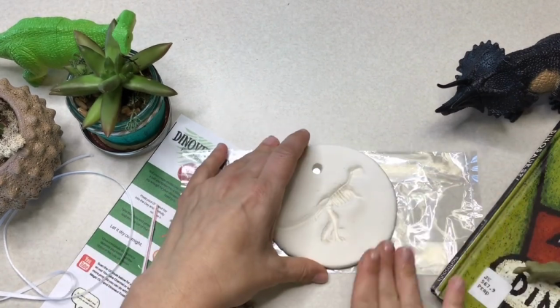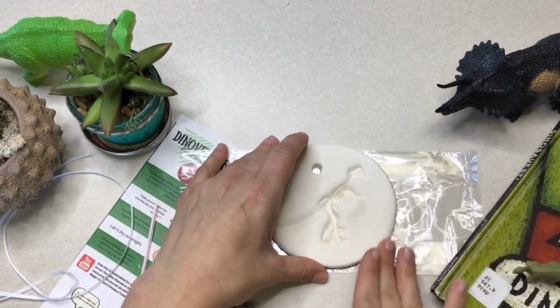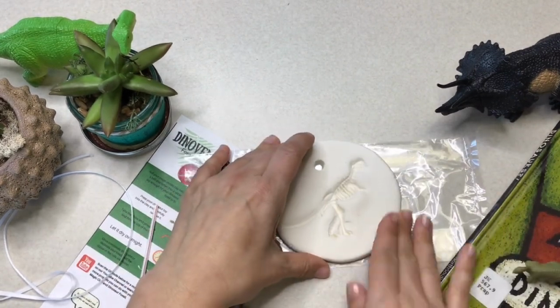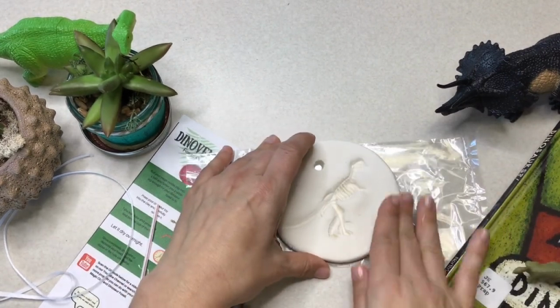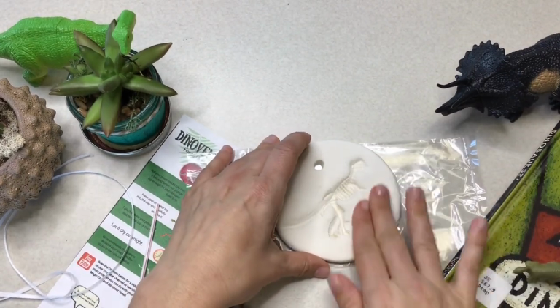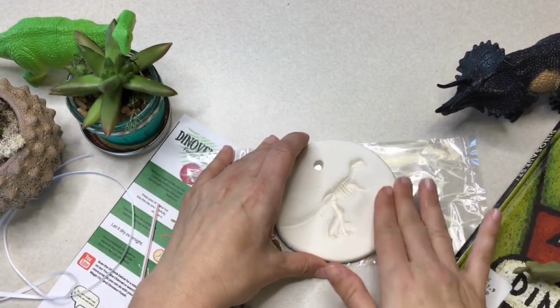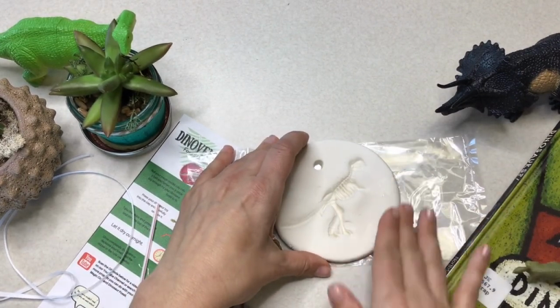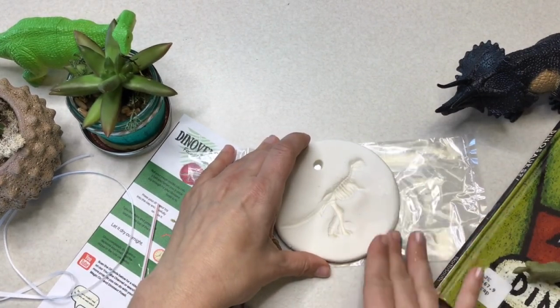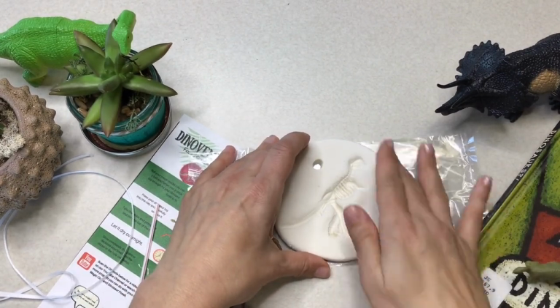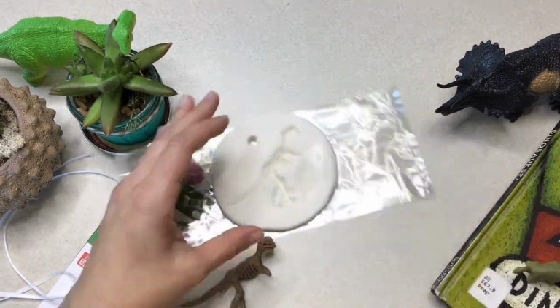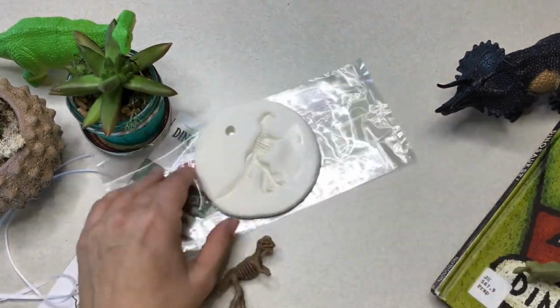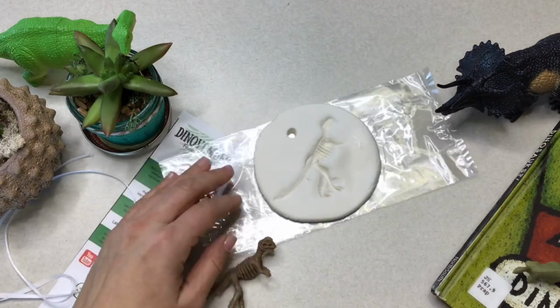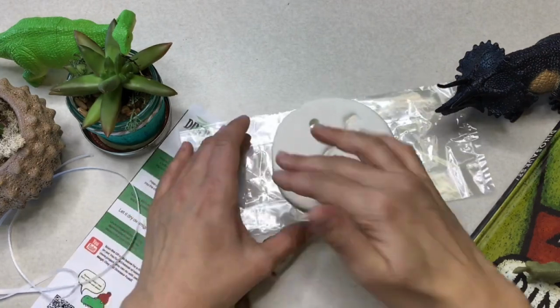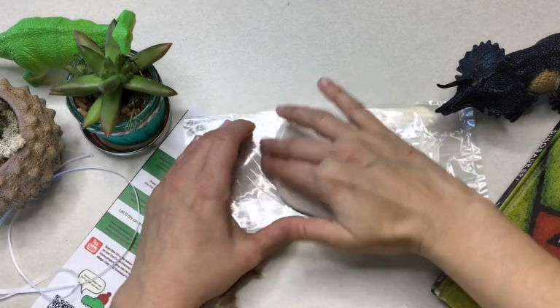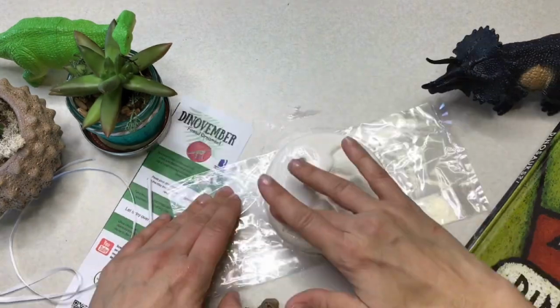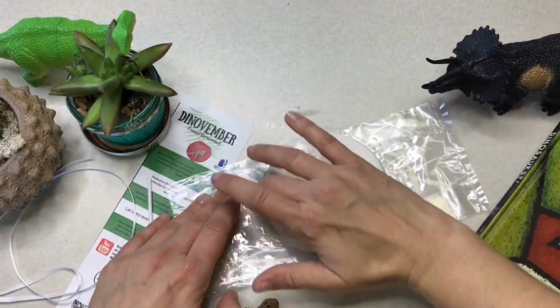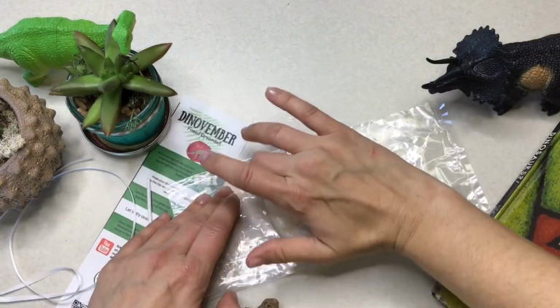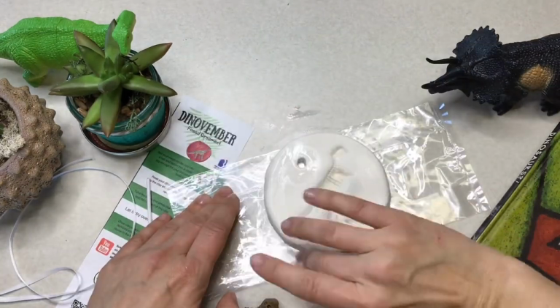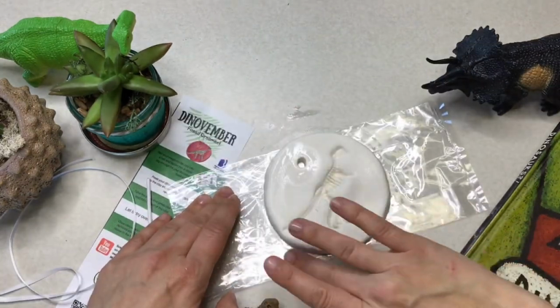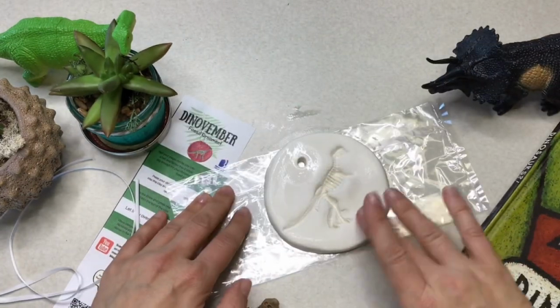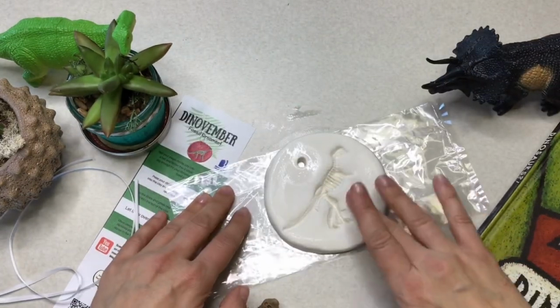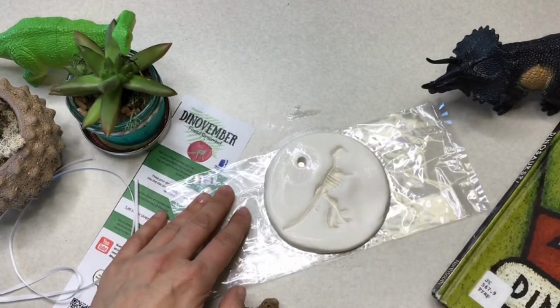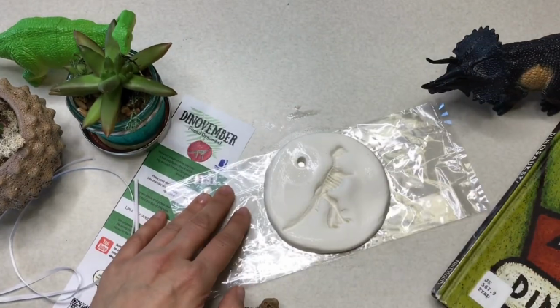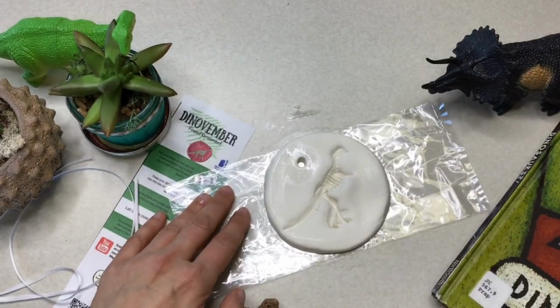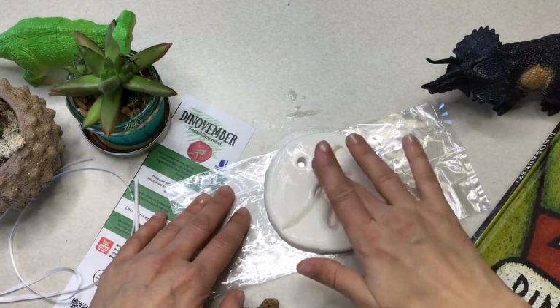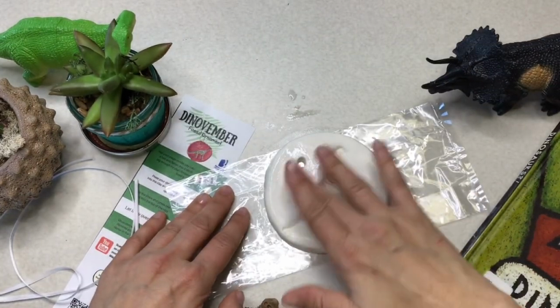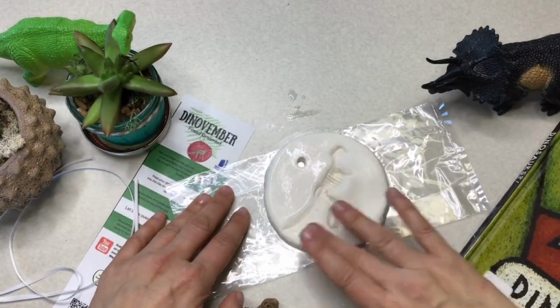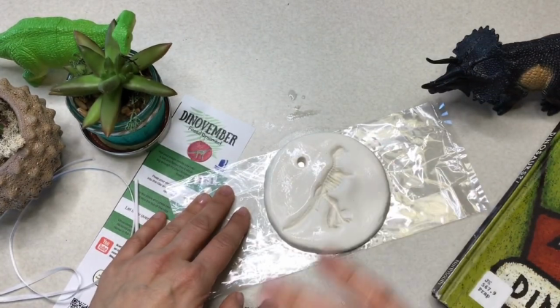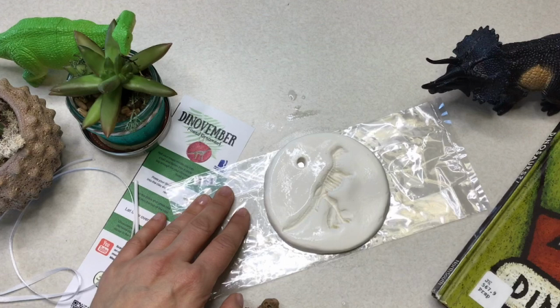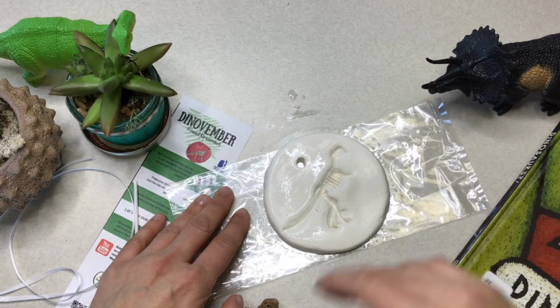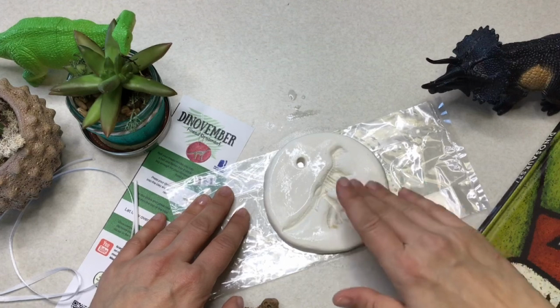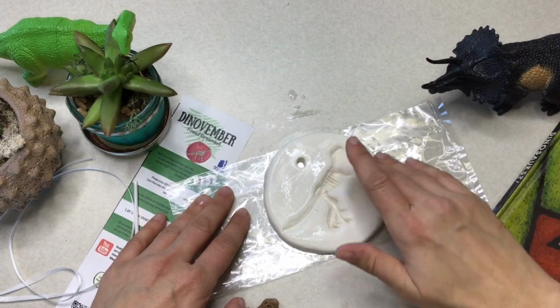Afterwards, you're going to grab some water and with the tips of your fingers, you're going to smooth out all those rough edges so you have a nice, smooth ornament once it dries.